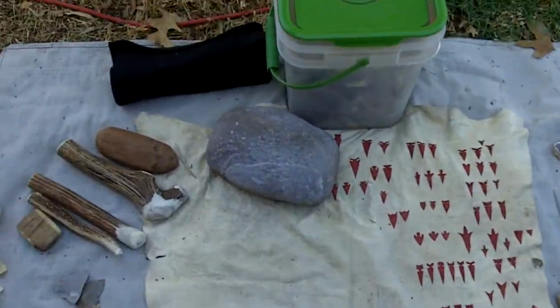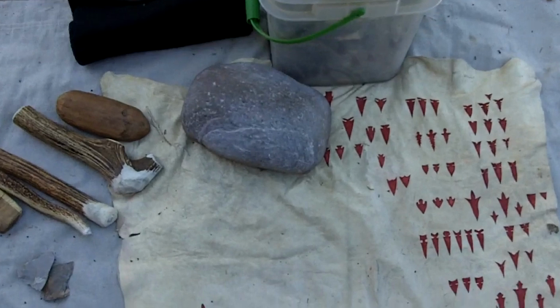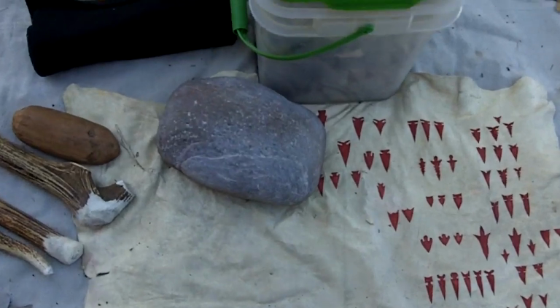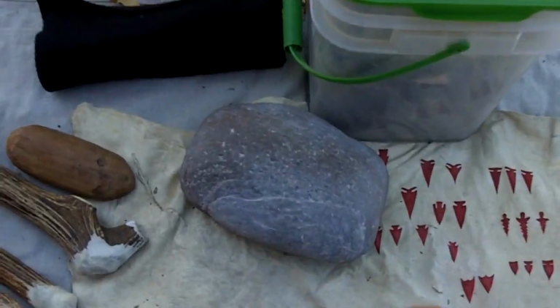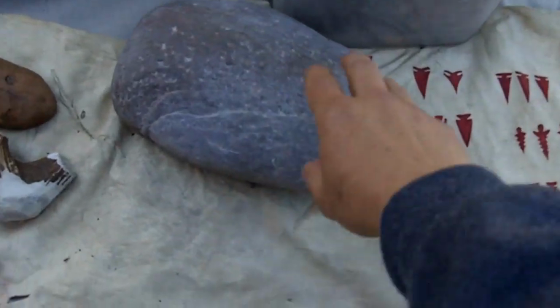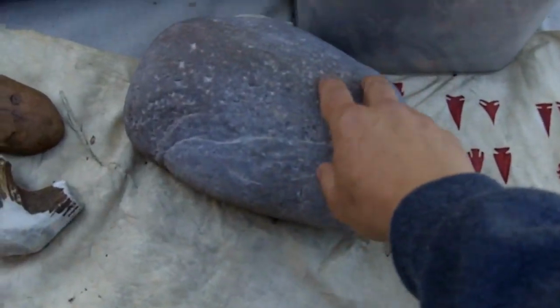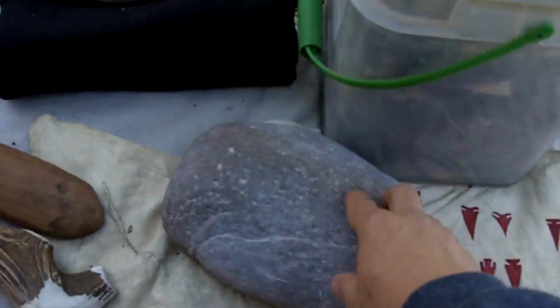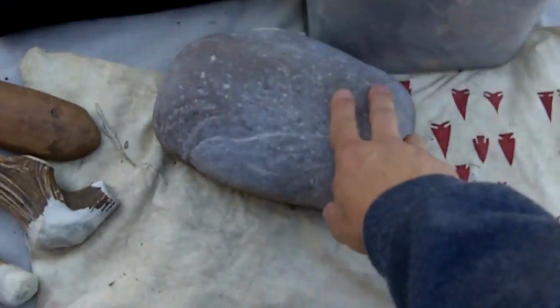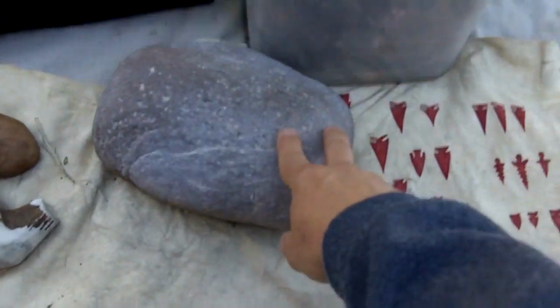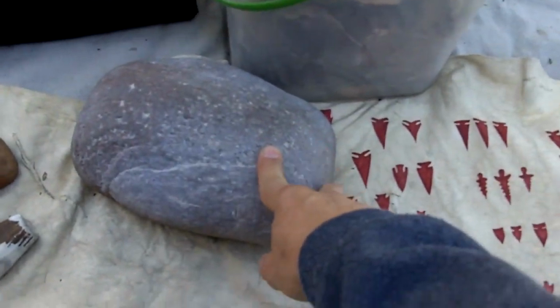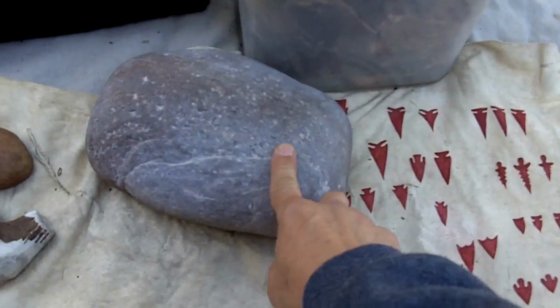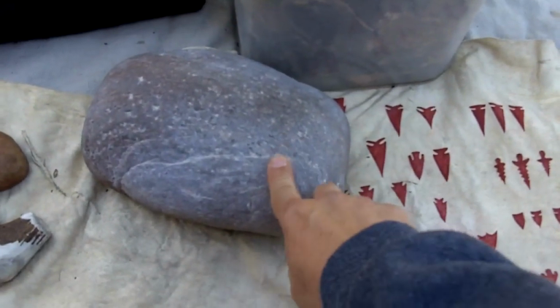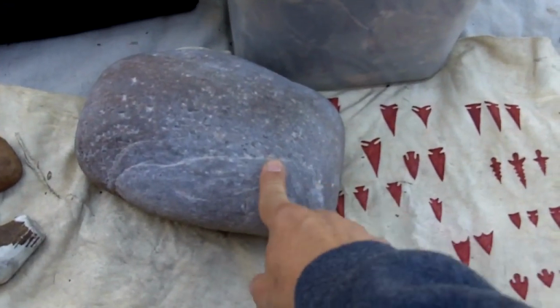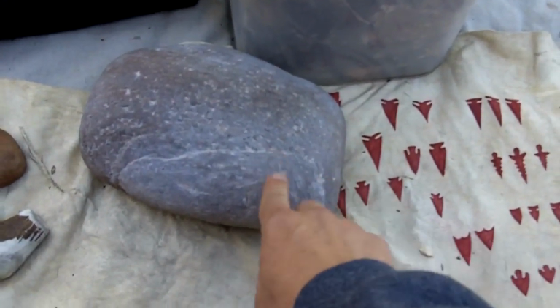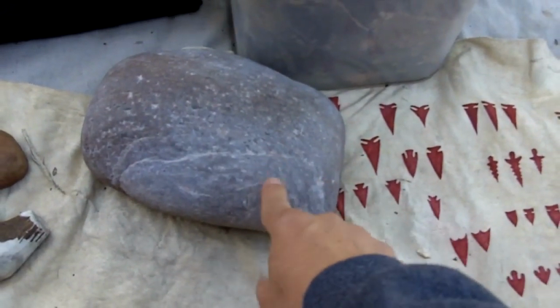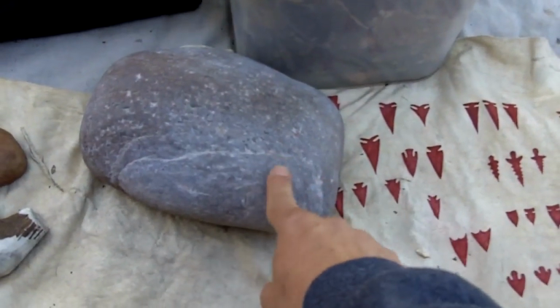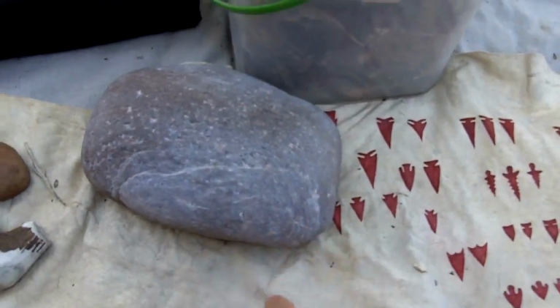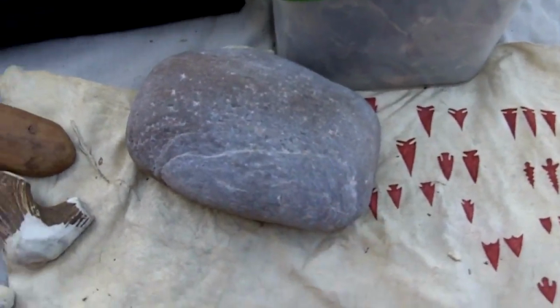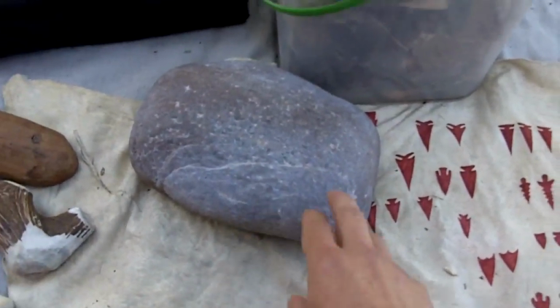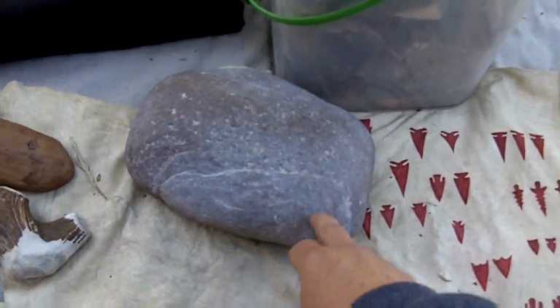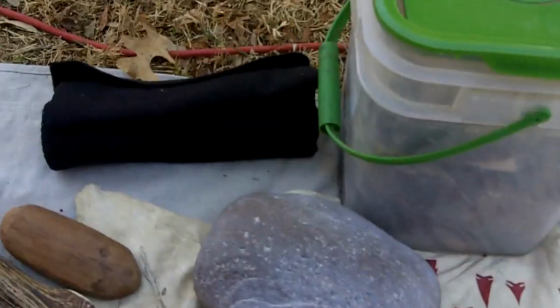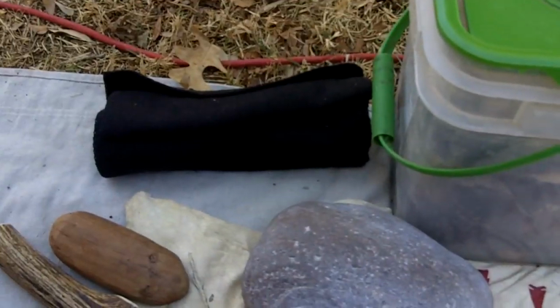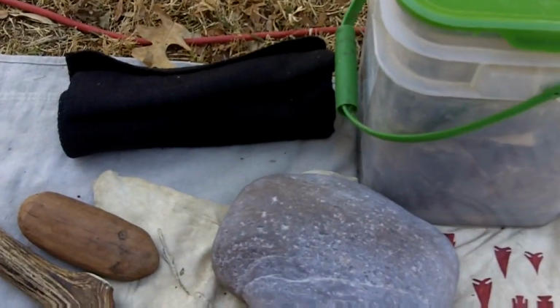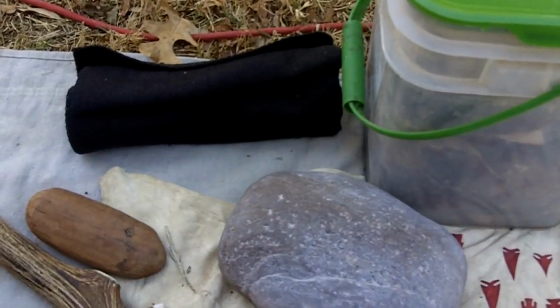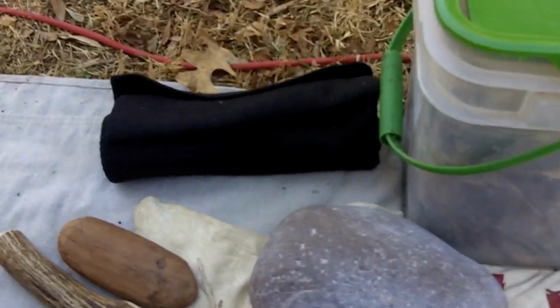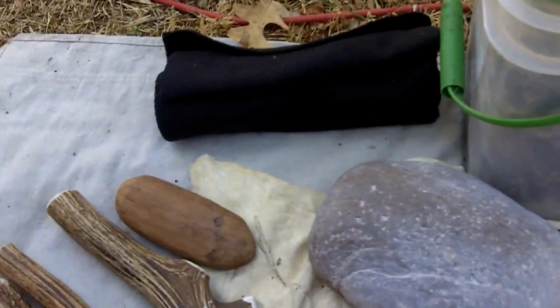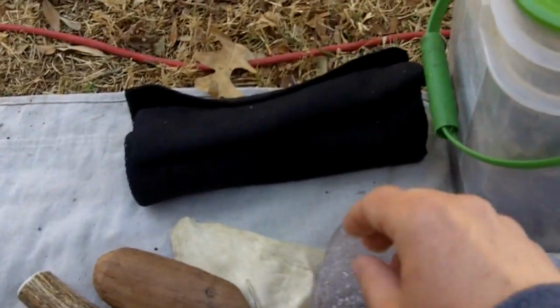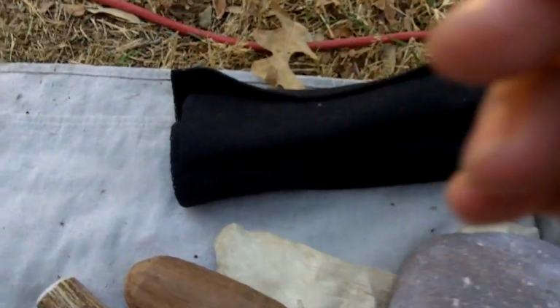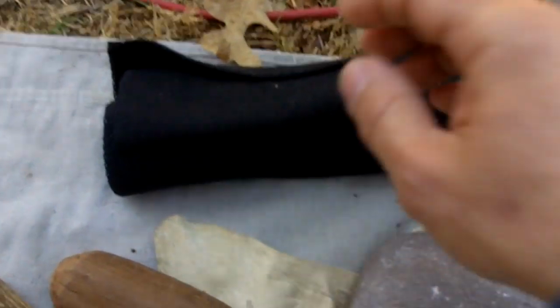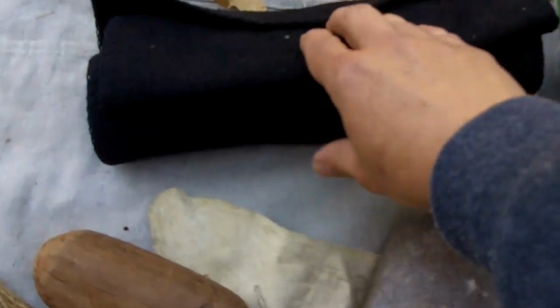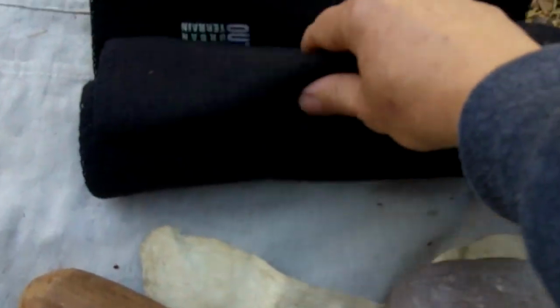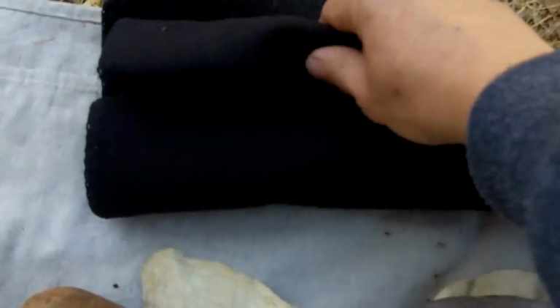This here is just a big river stone that I use for abrading. I've got some arrowheads in here.